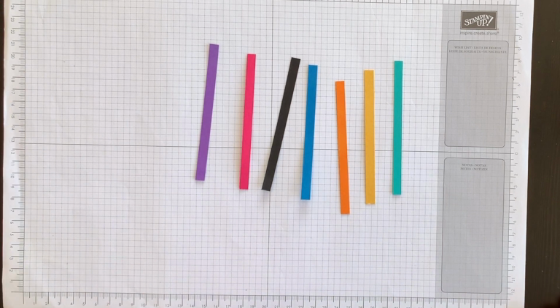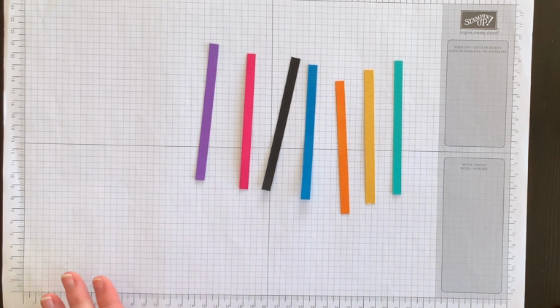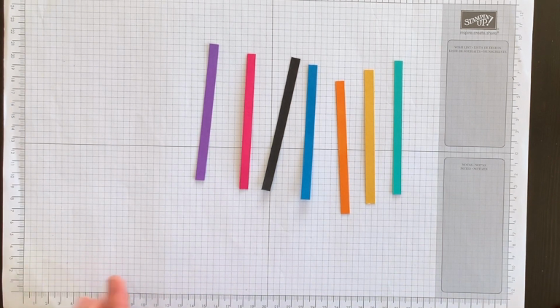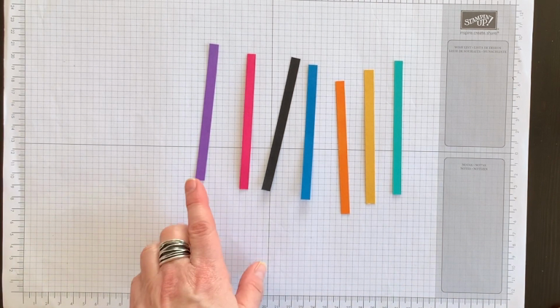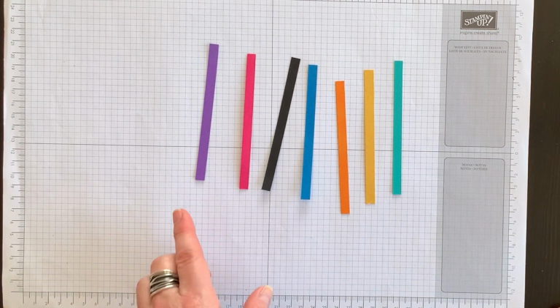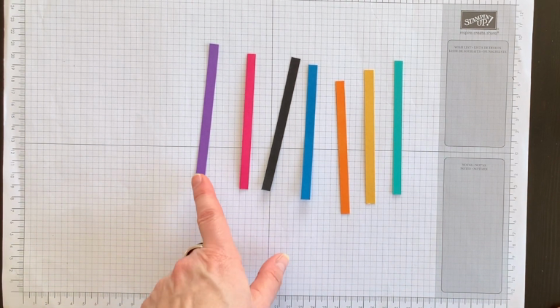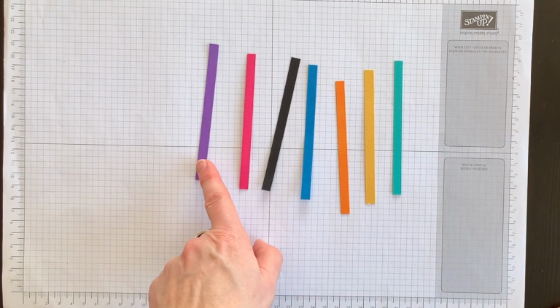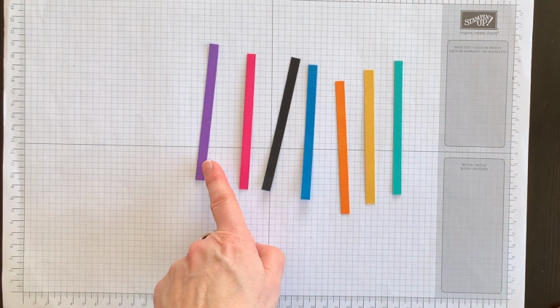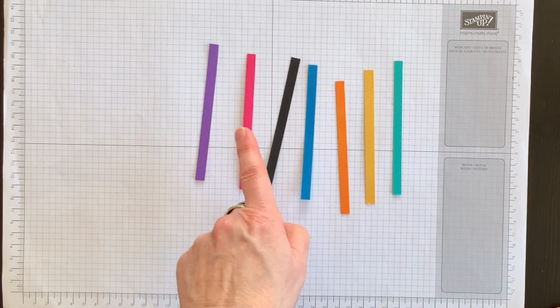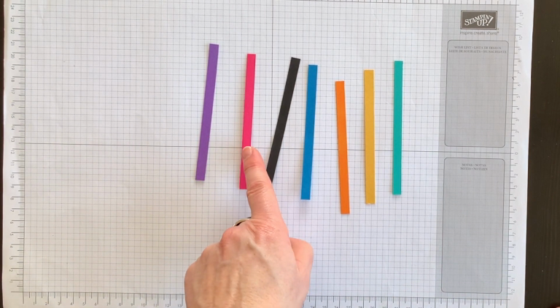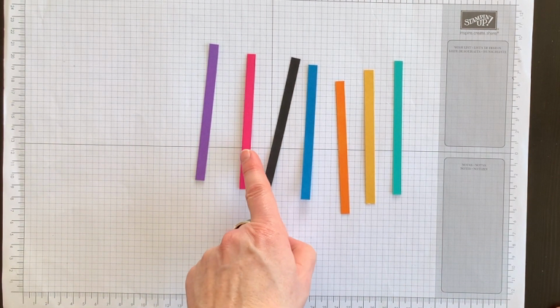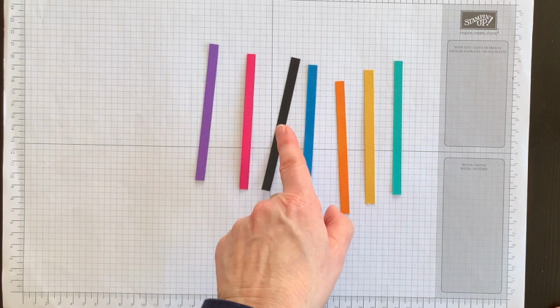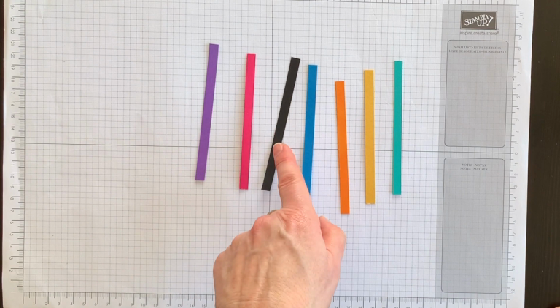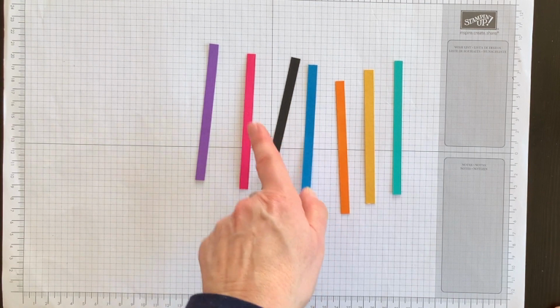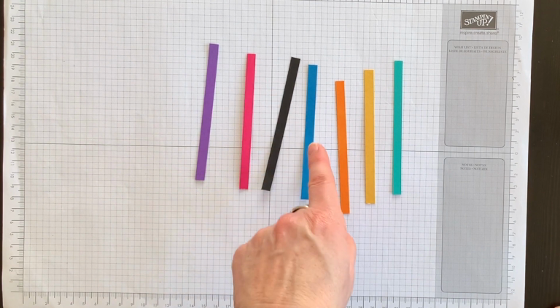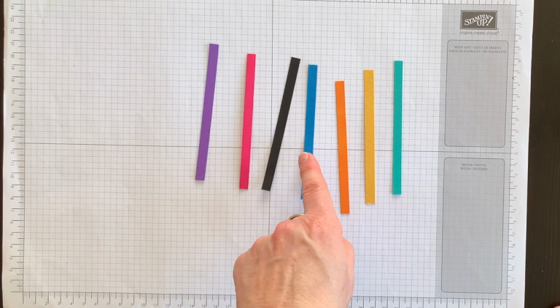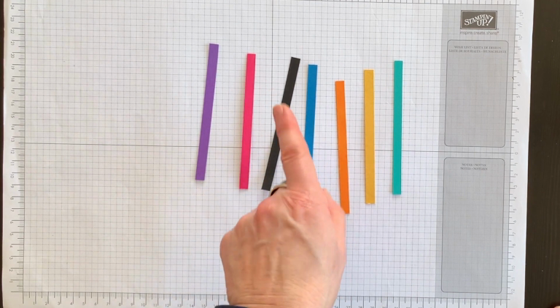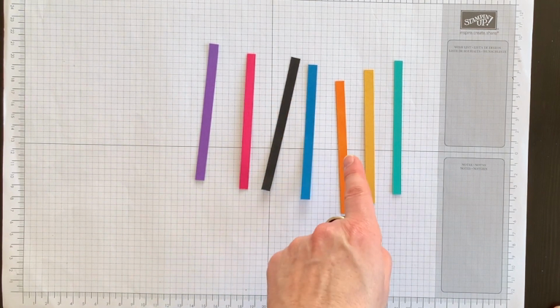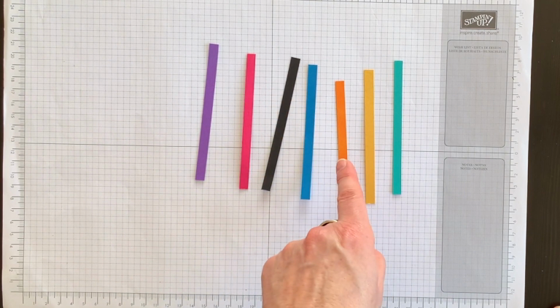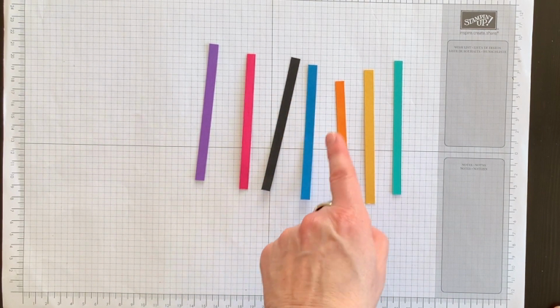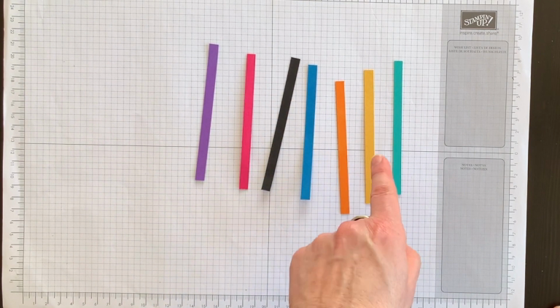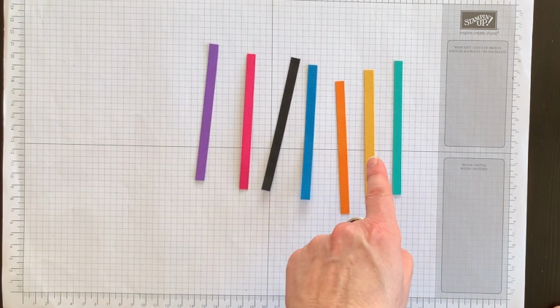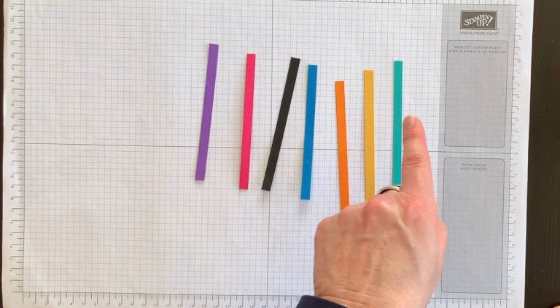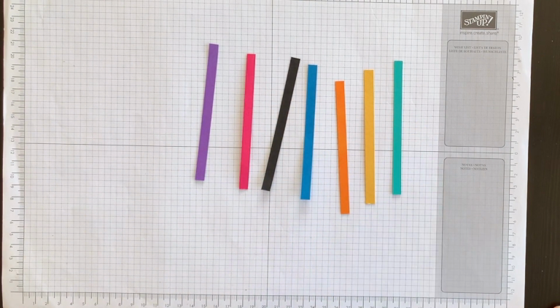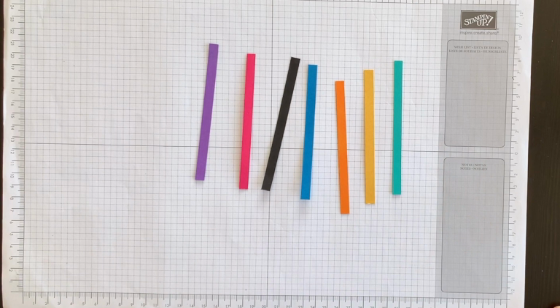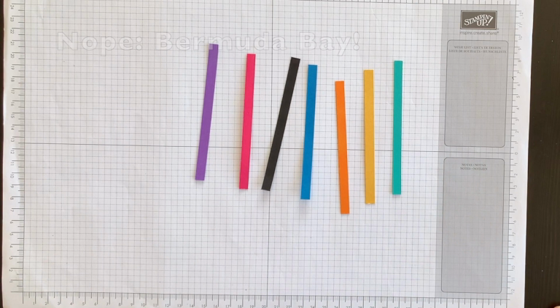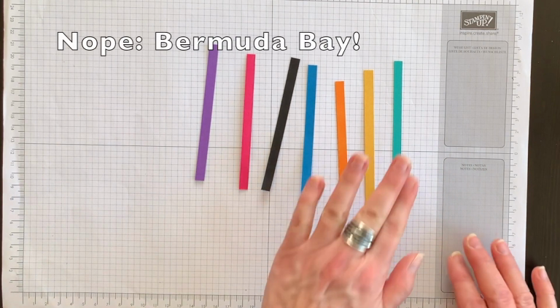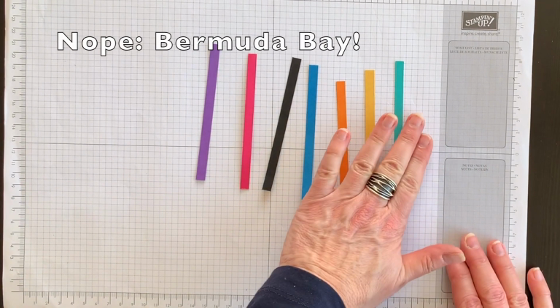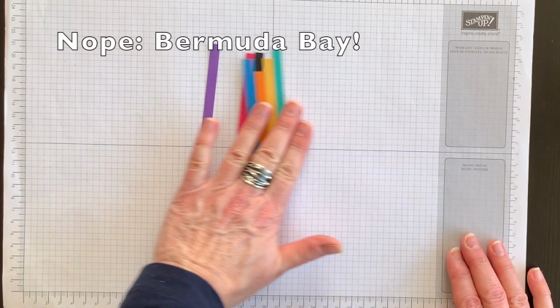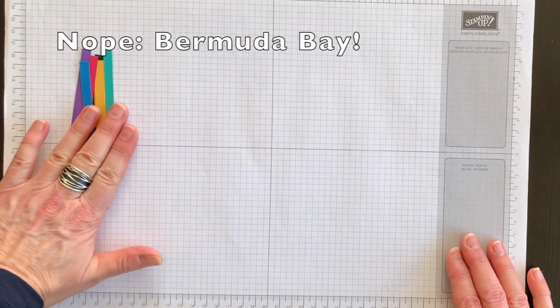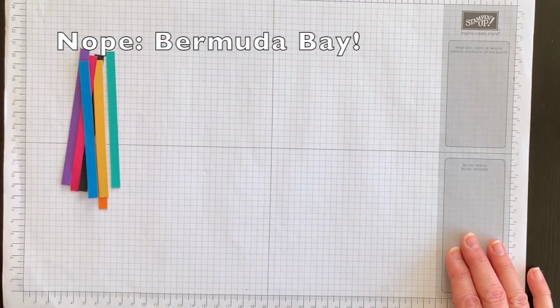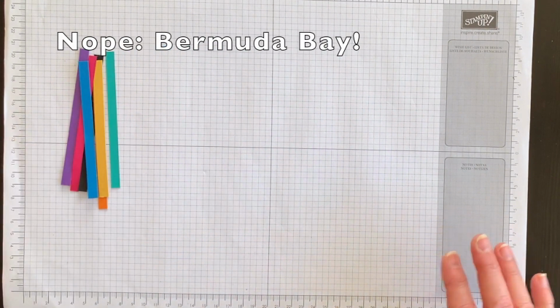Just so that you know, I chose Gorgeous Grape, Melon Mambo, Basic Black, Pacific Point, Pumpkin Pie, Bumblebee, and Coastal Cabana. I'm going to set those aside for a second.